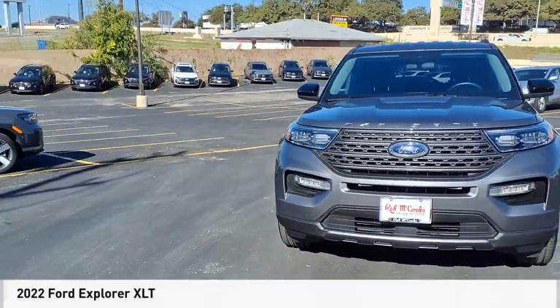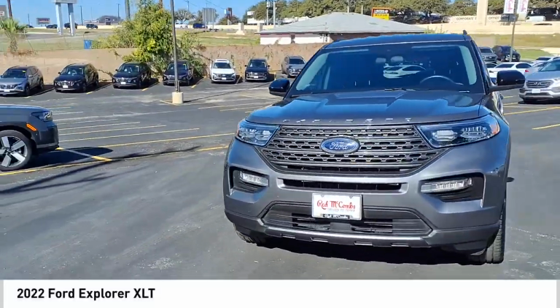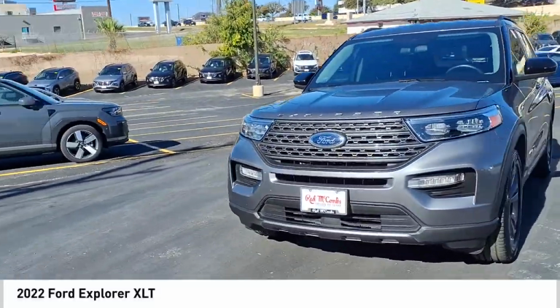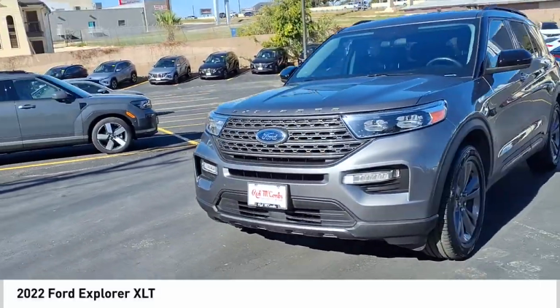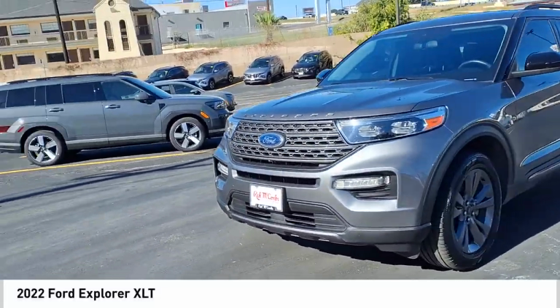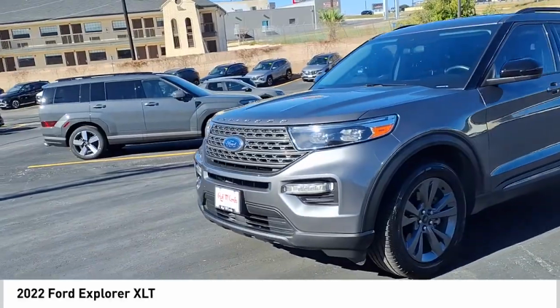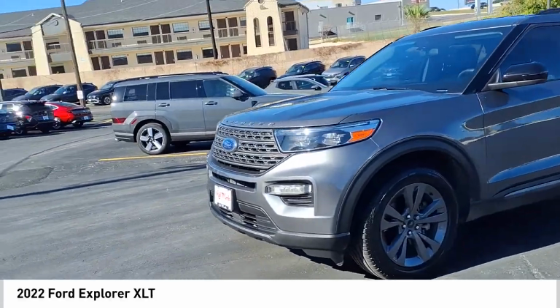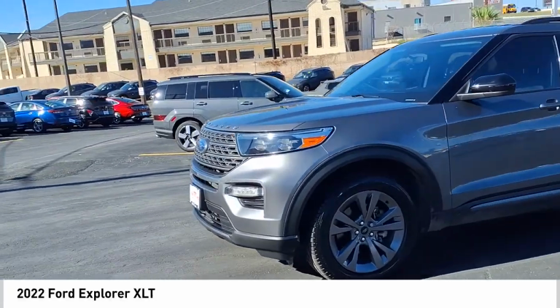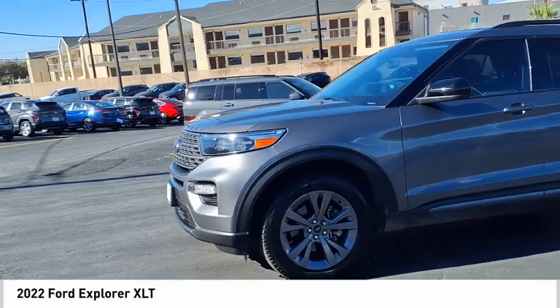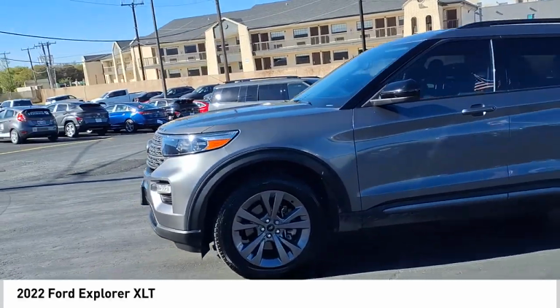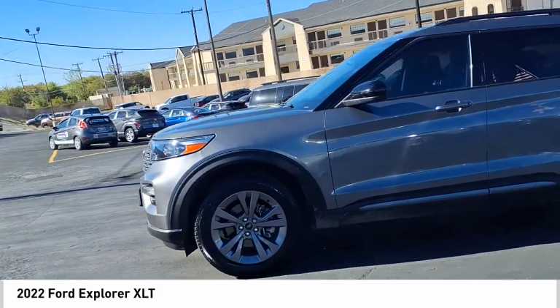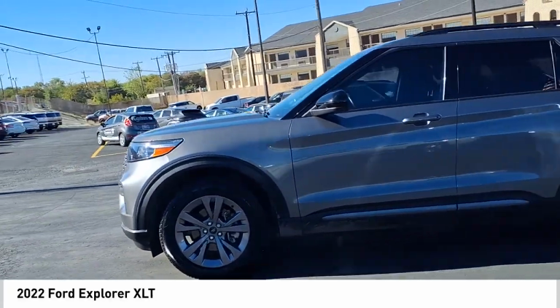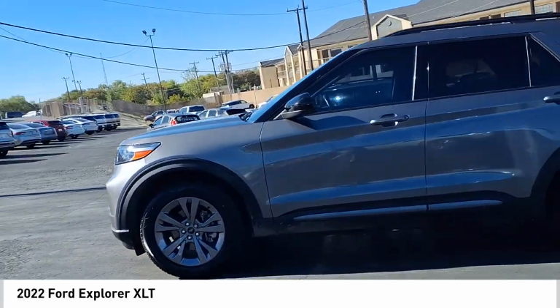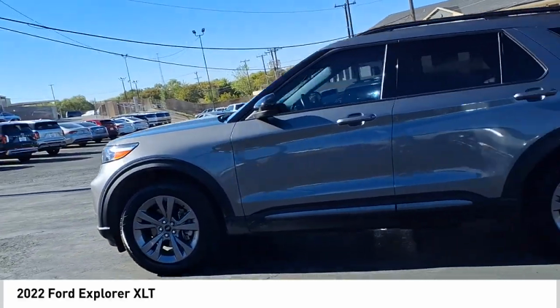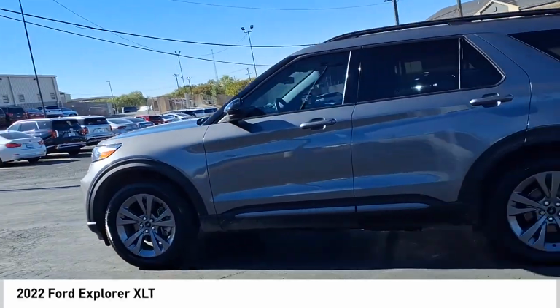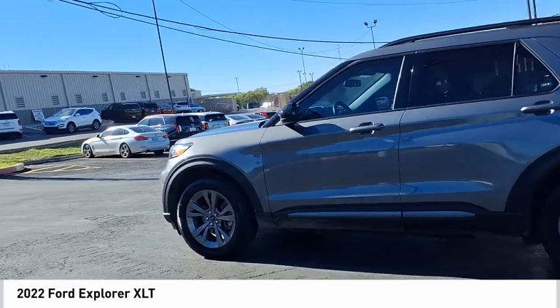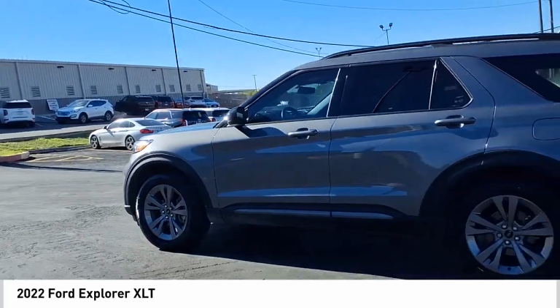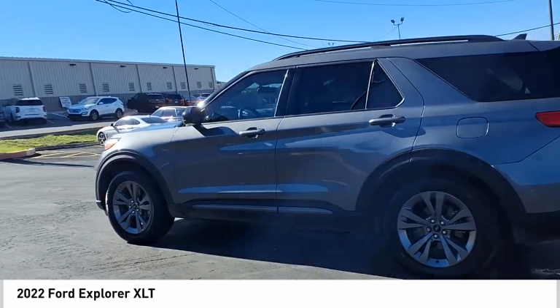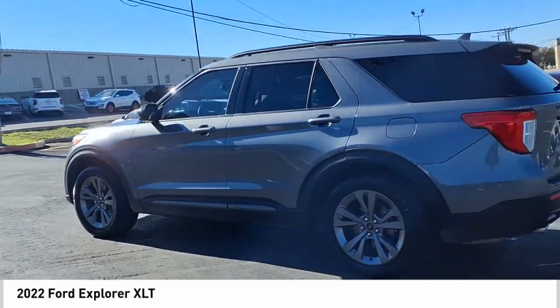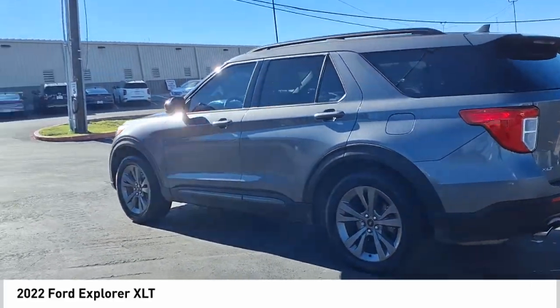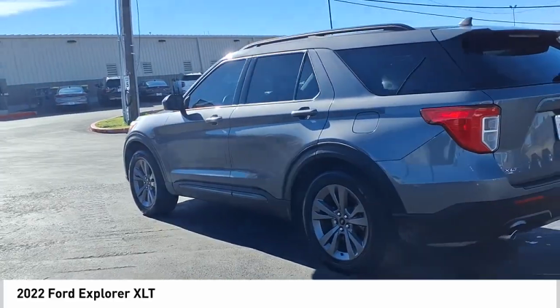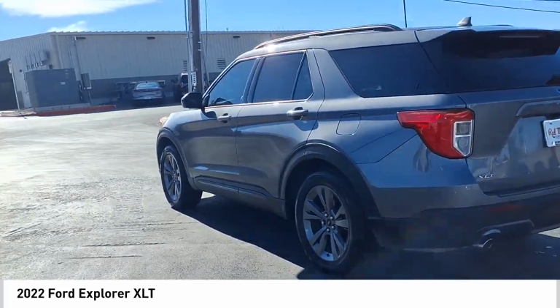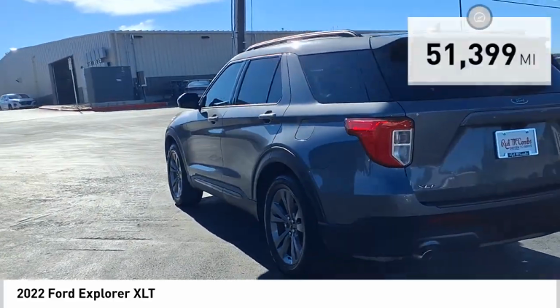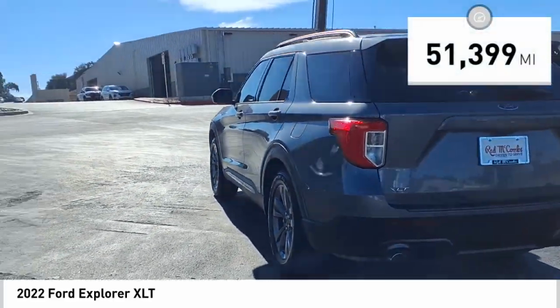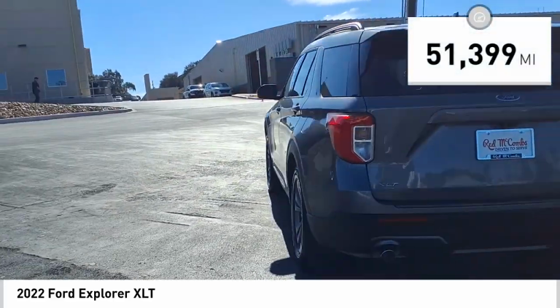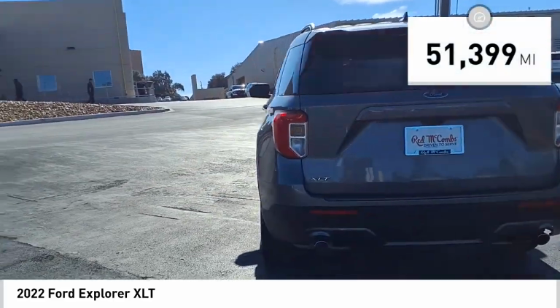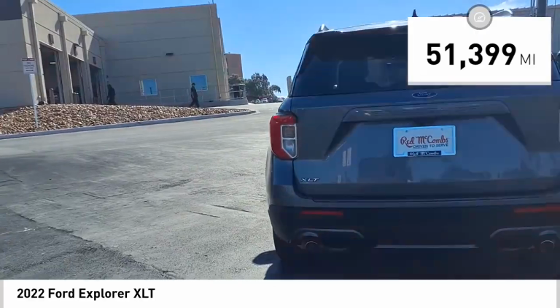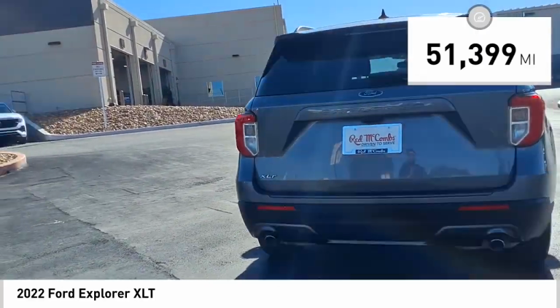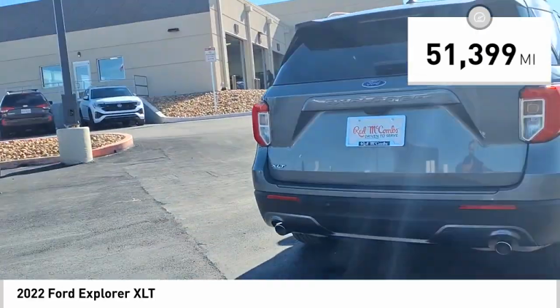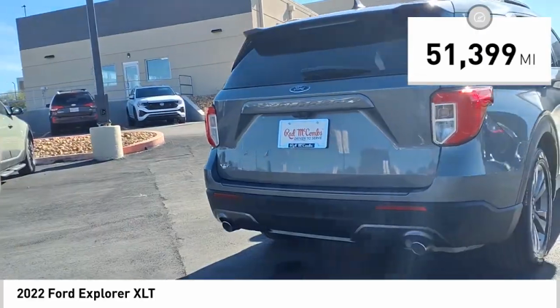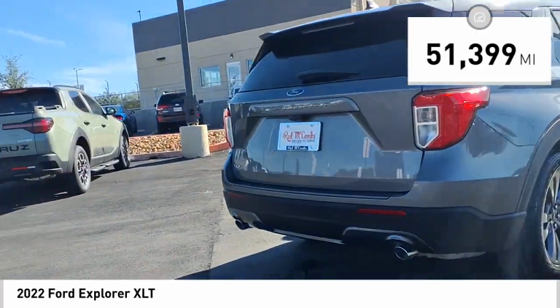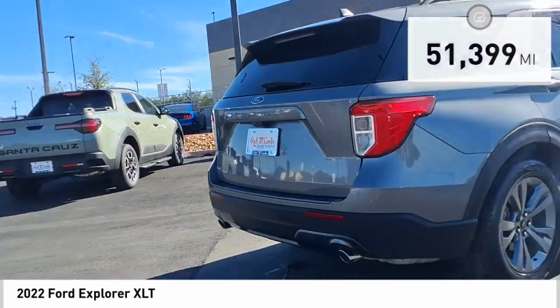Make a great choice today with the 2022 Explorer — you've got a lot of capabilities to call on in a Ford Explorer. Don't underestimate your choices. This vehicle has less than 55,000 miles. Here are some of this vehicle's great options.